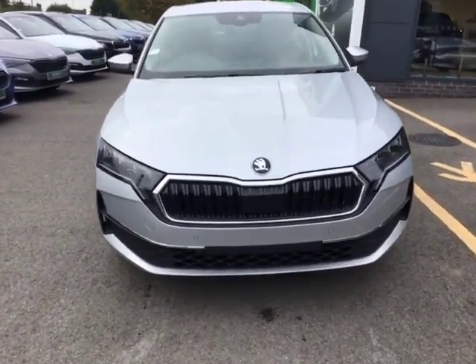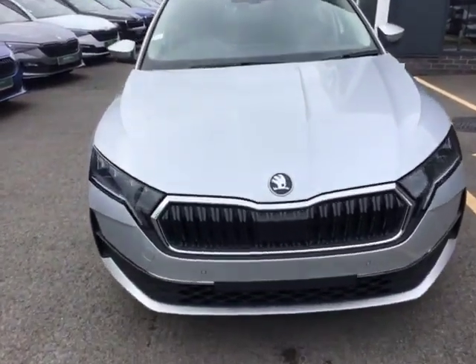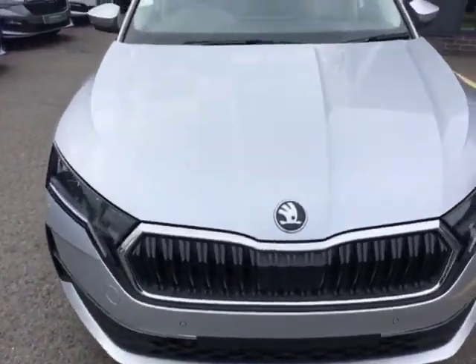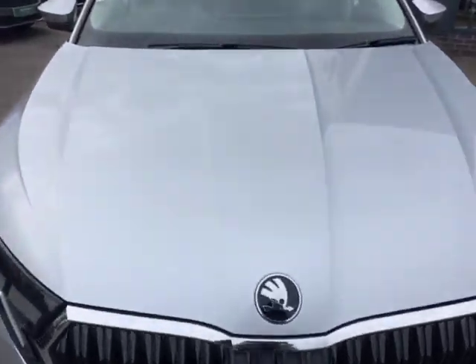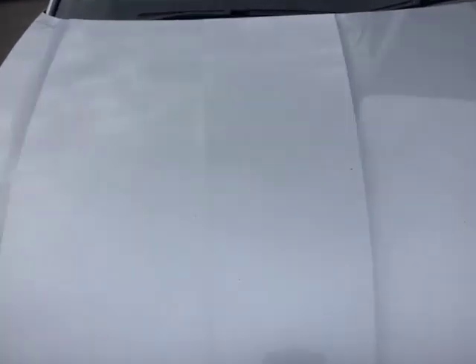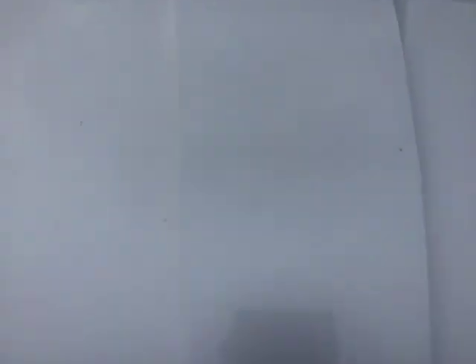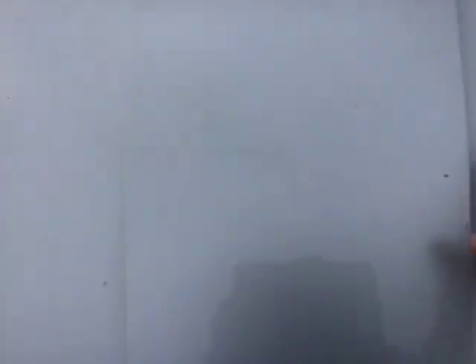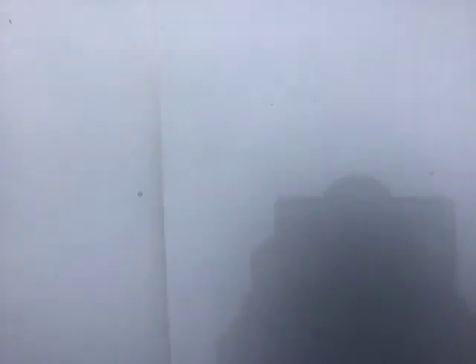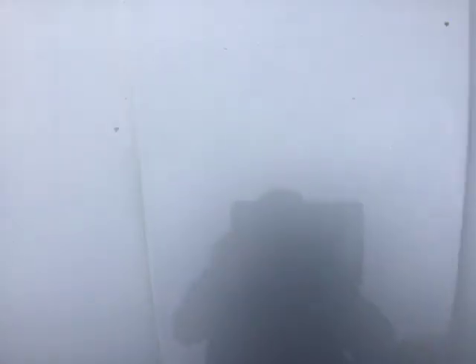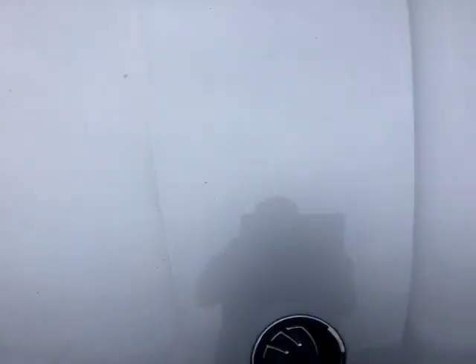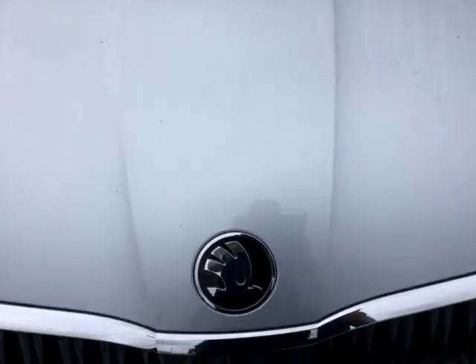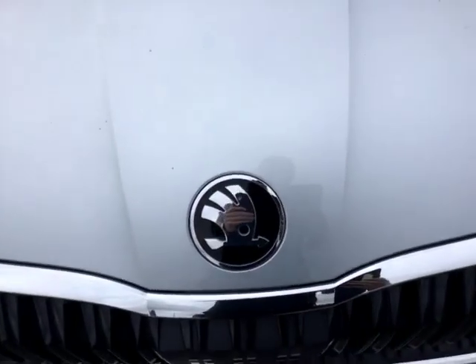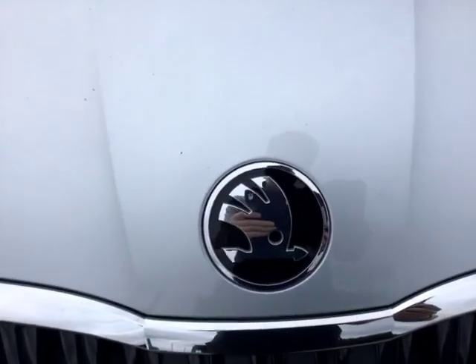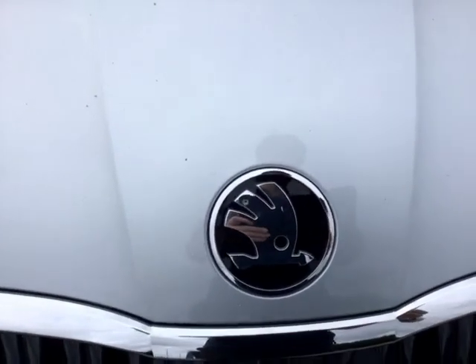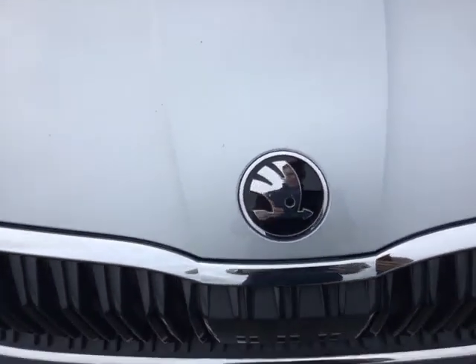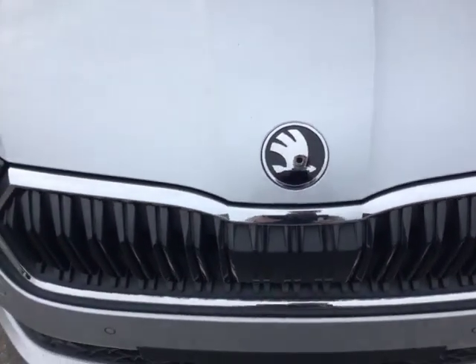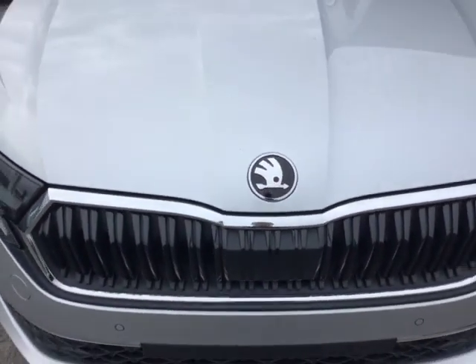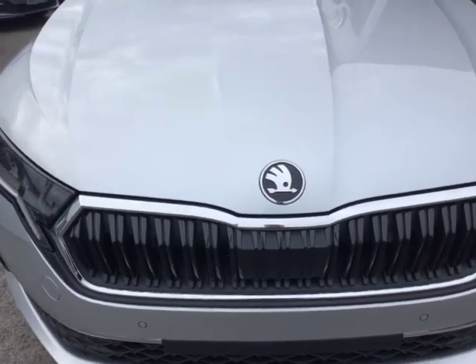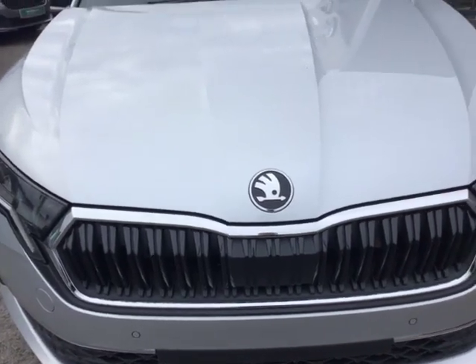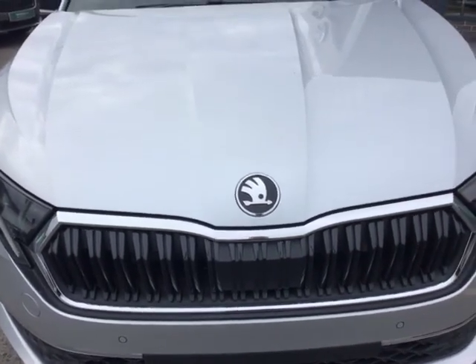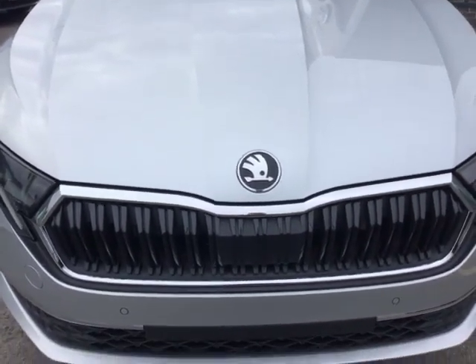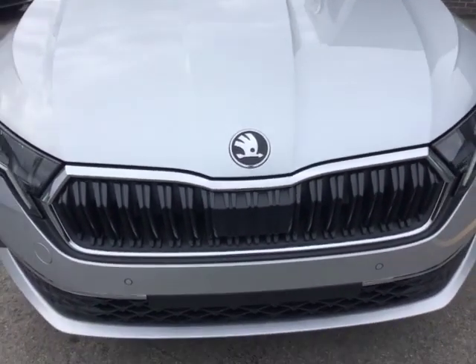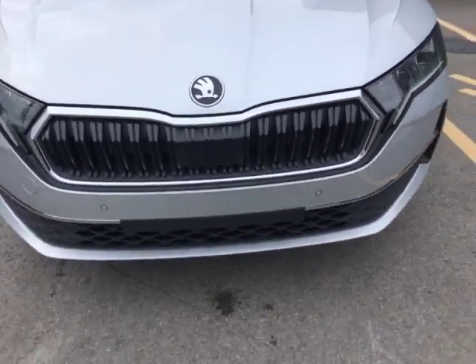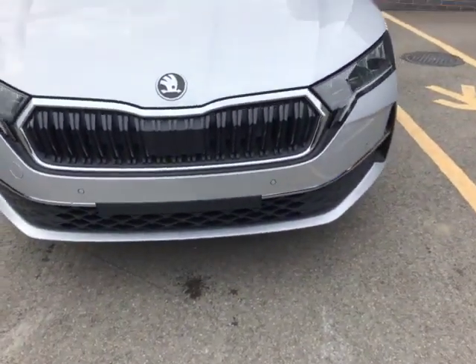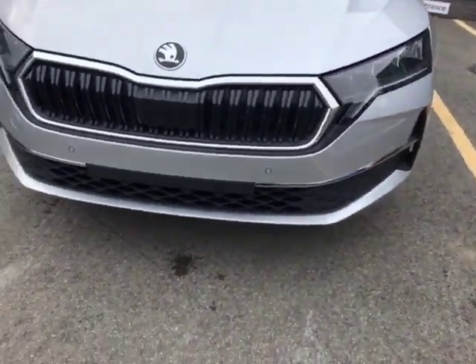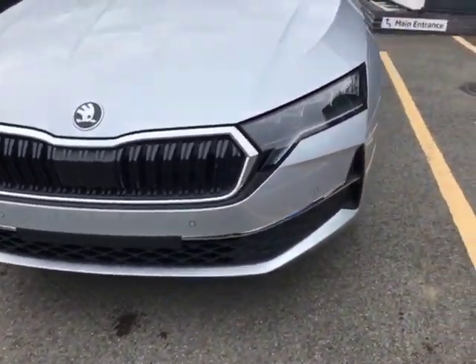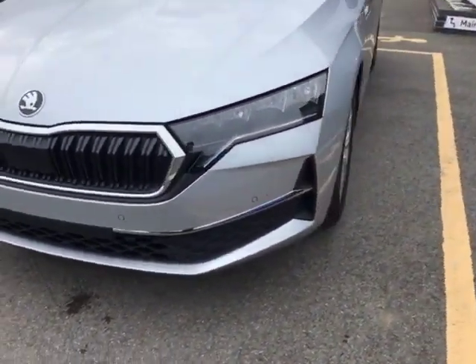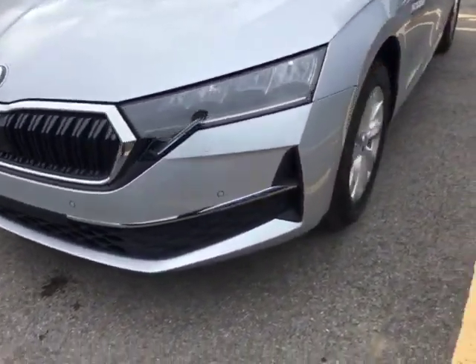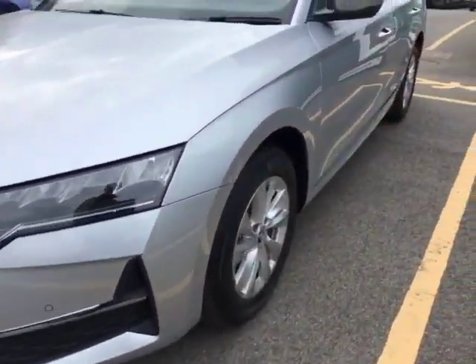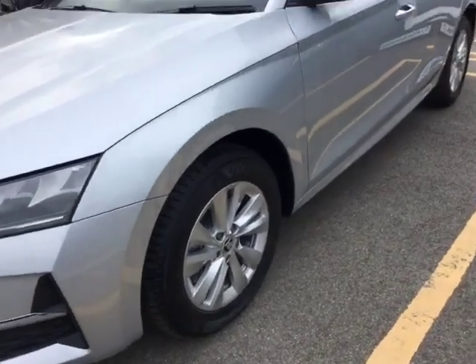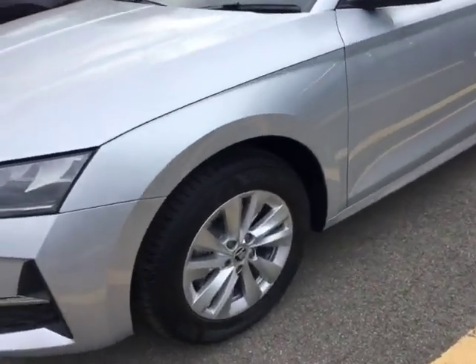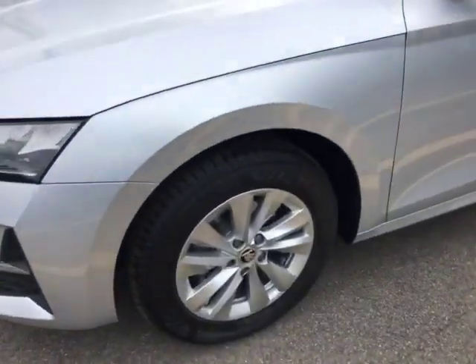As you can see from the front of the car, it features this brilliant silver paintwork, that classic Skoda badging, and your contrast black and chrome grille. The car will also feature front and rear sensors.